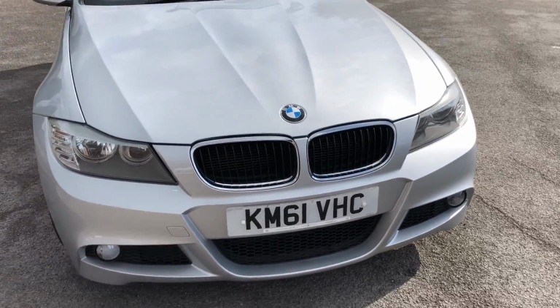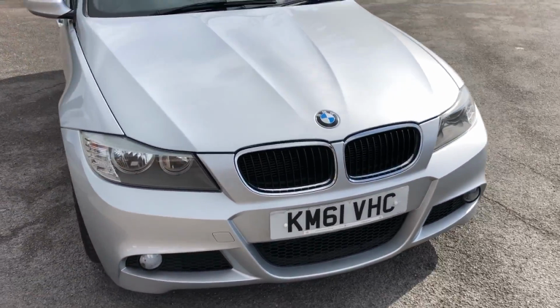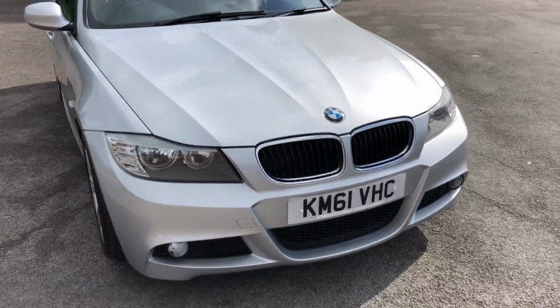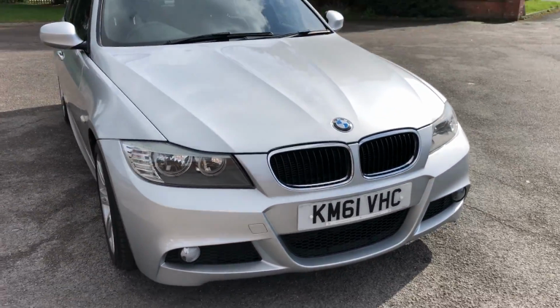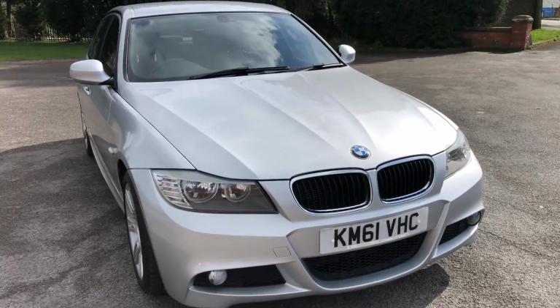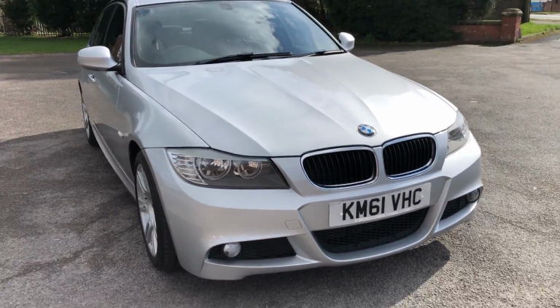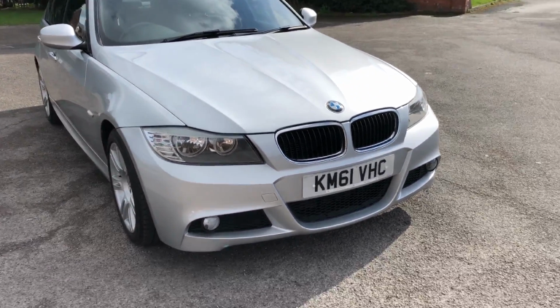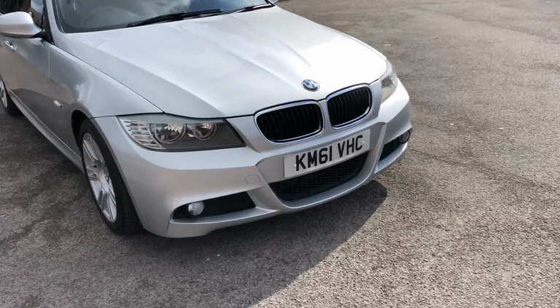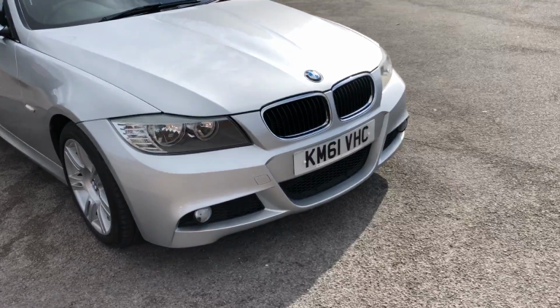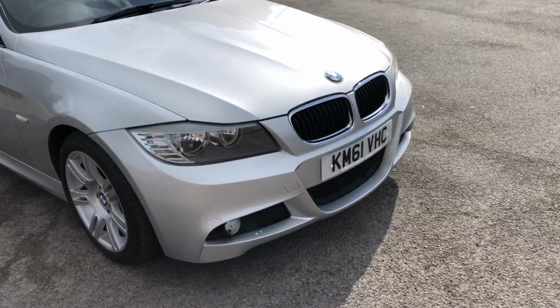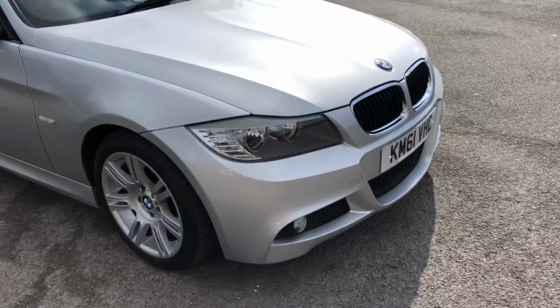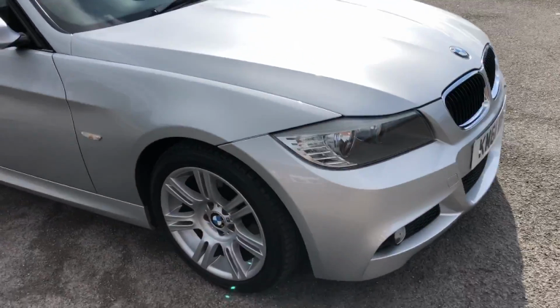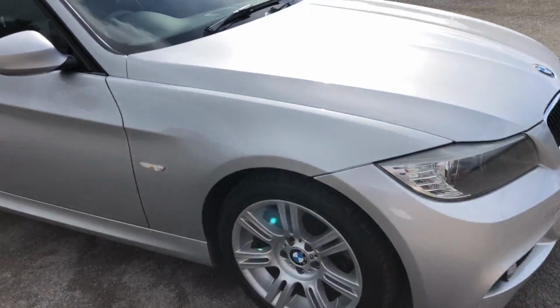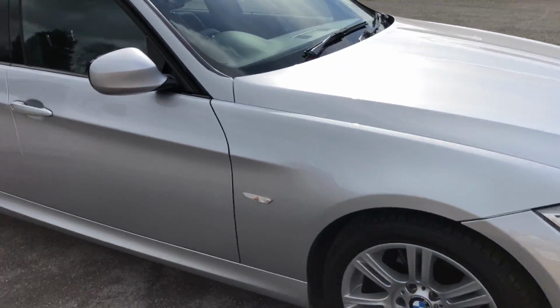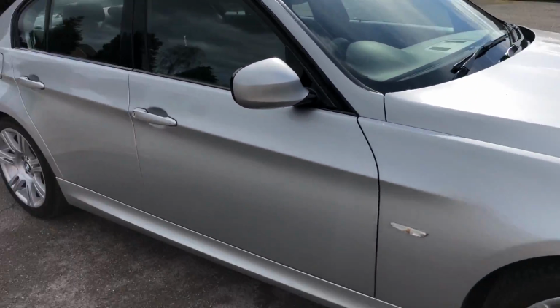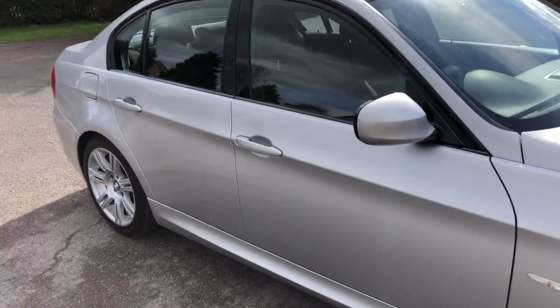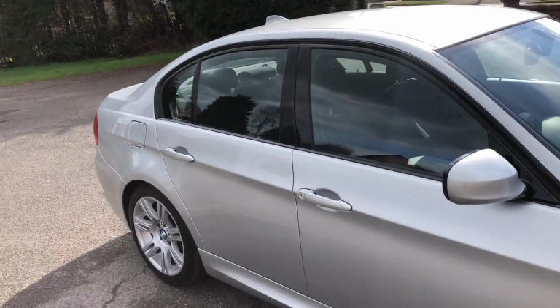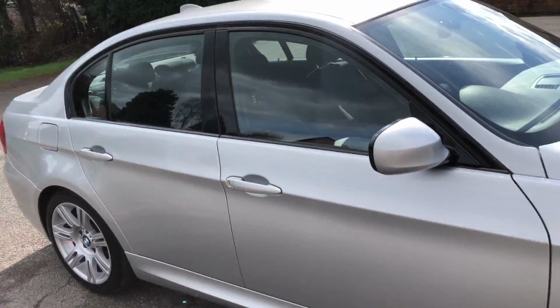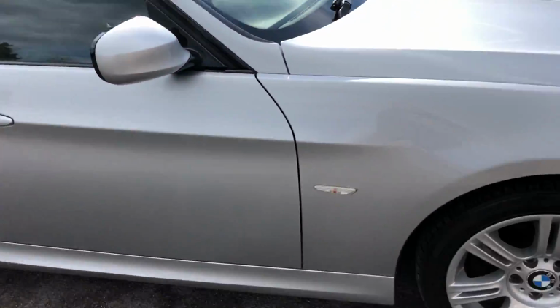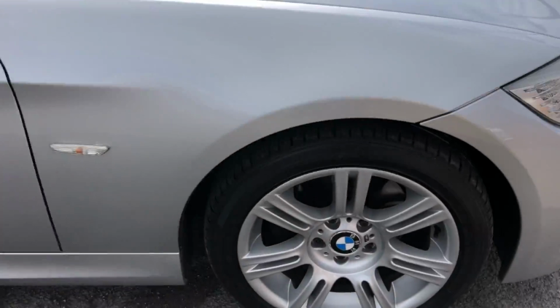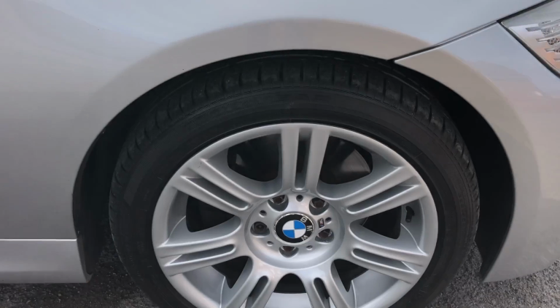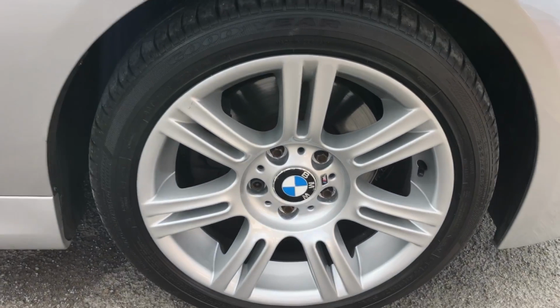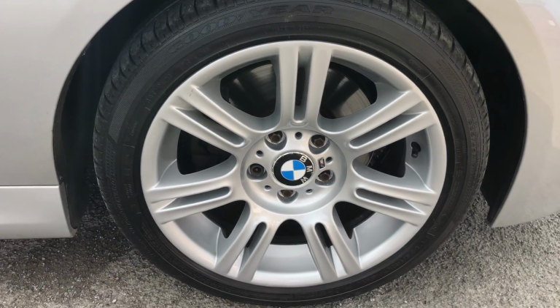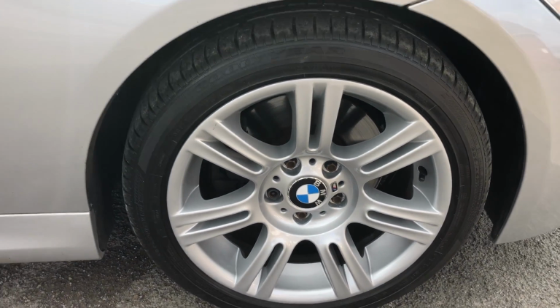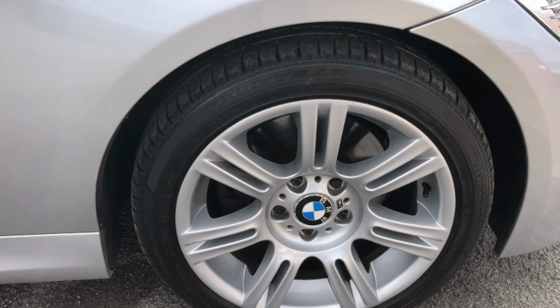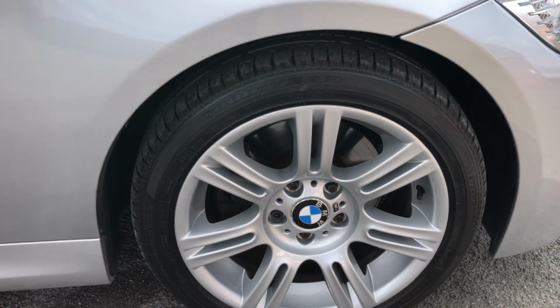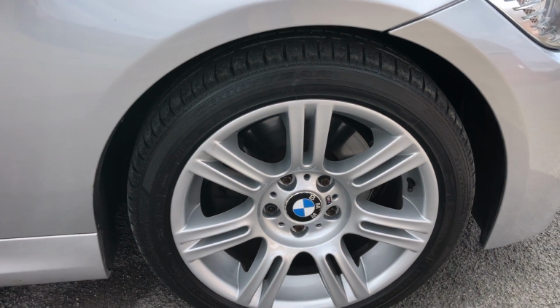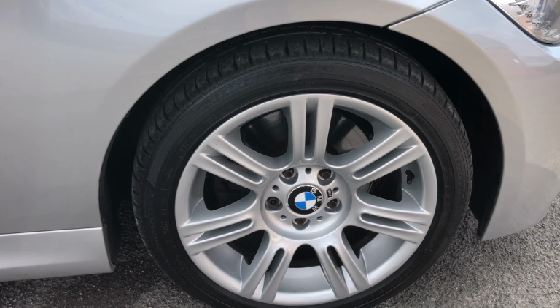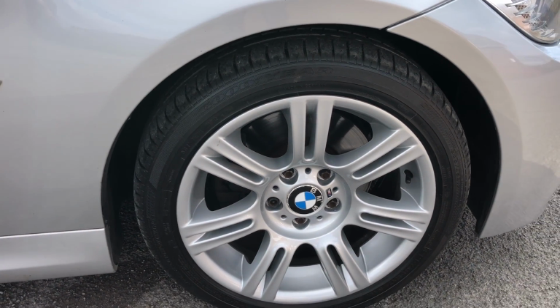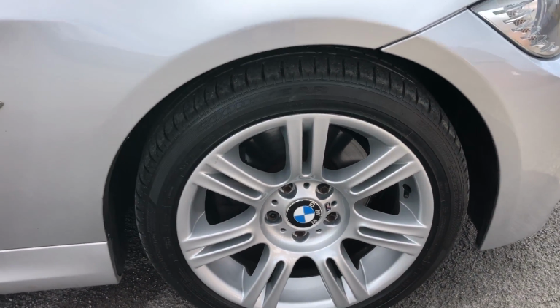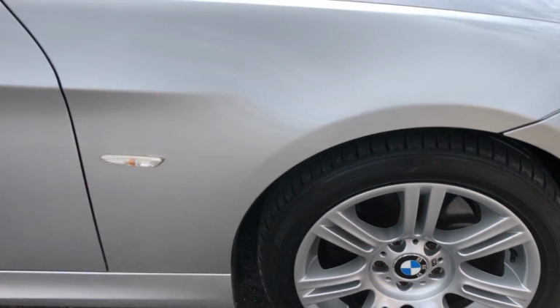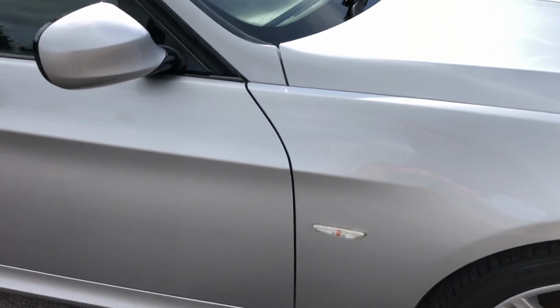Starting with the front of the vehicle — very clean, tidy, no major marks, dents or scratches. Same again down the driver's side. The wheels are slightly unmarked. It's got good tyres on the front and the discs and pads are all good all round as well.